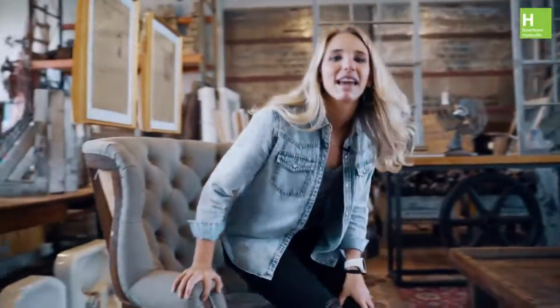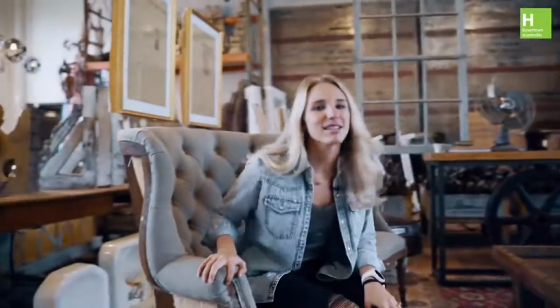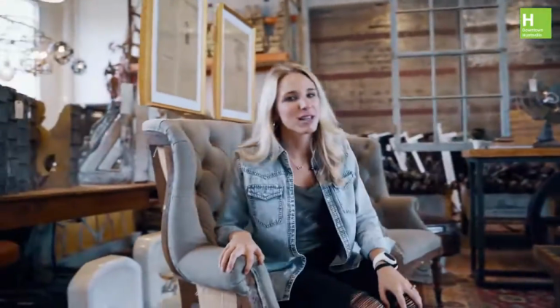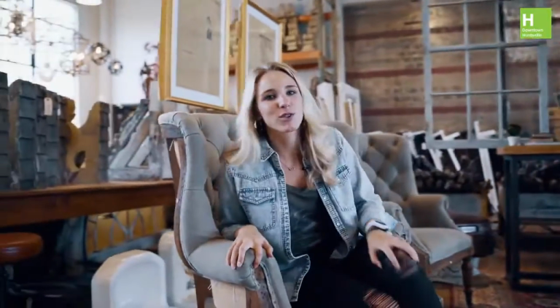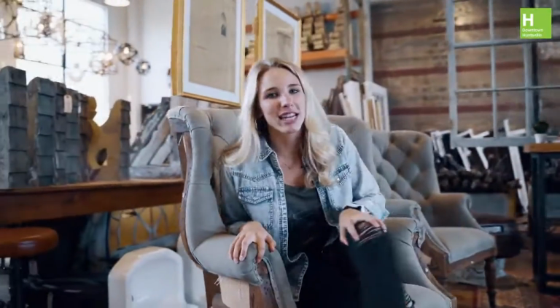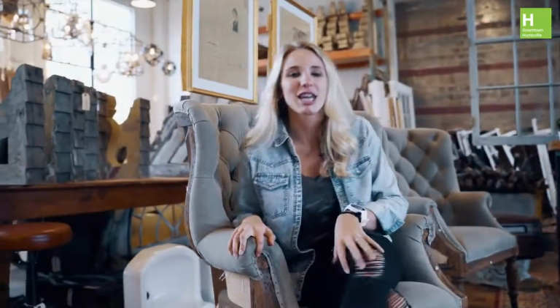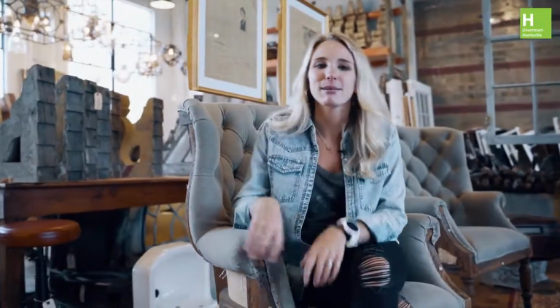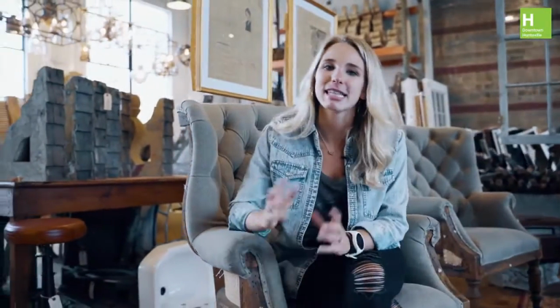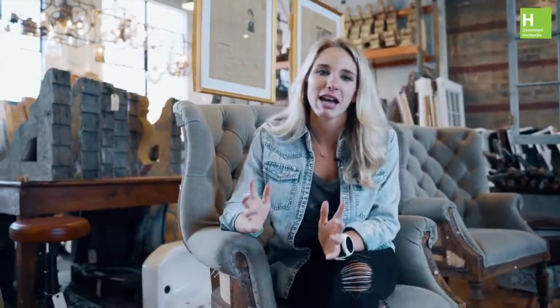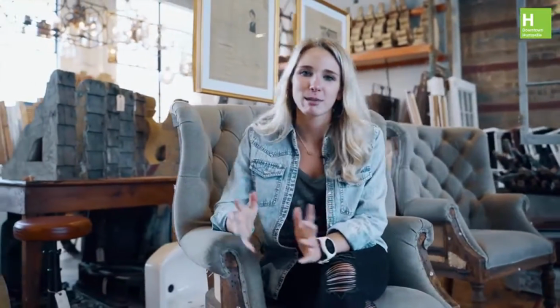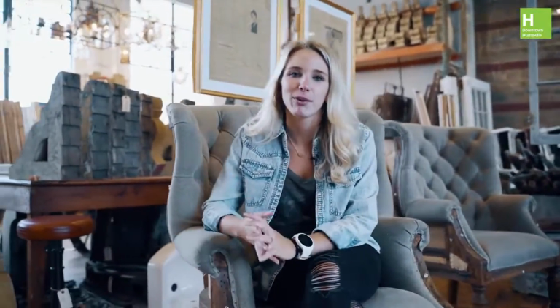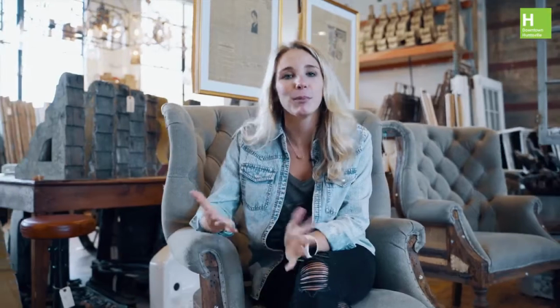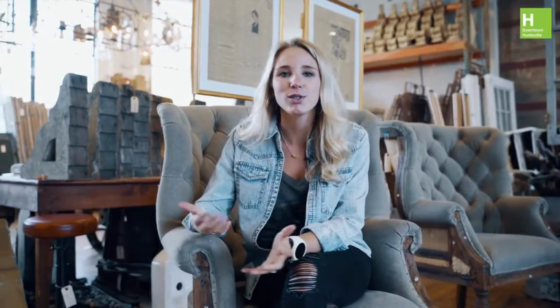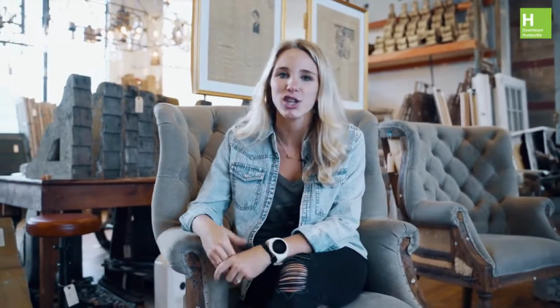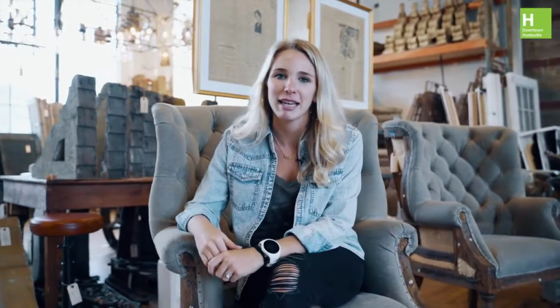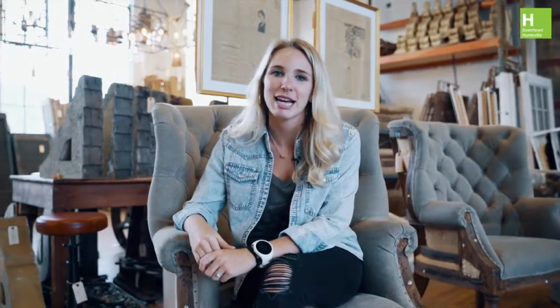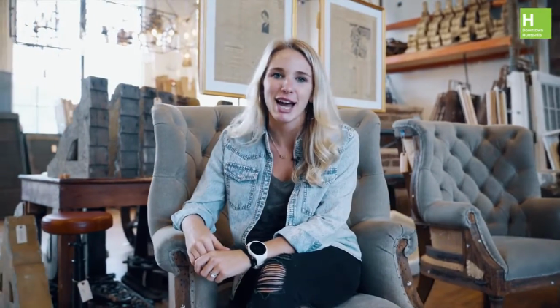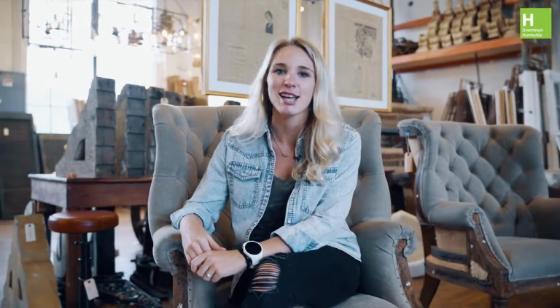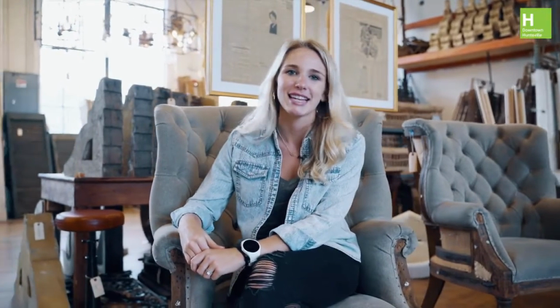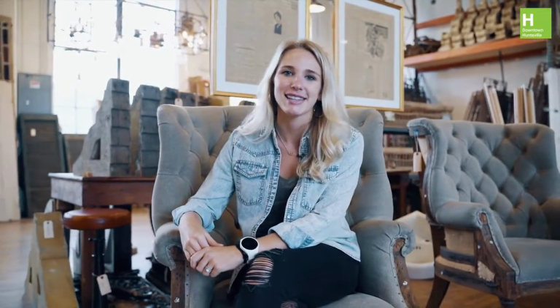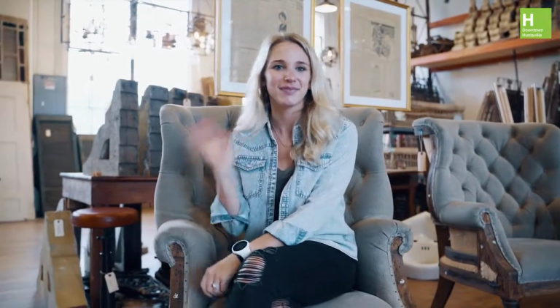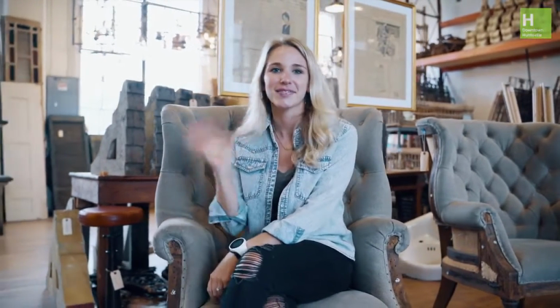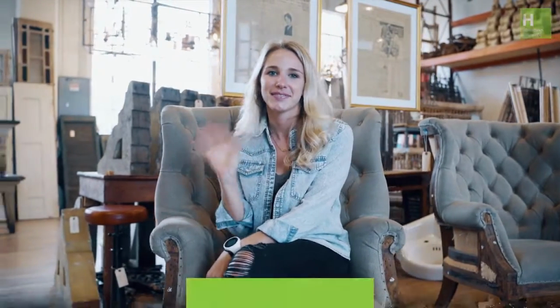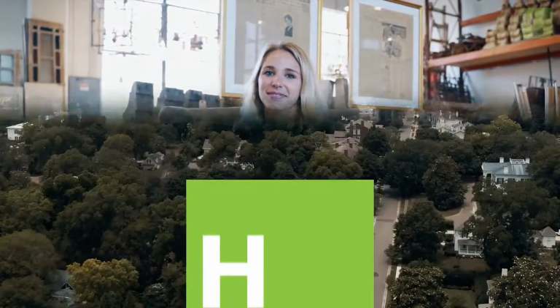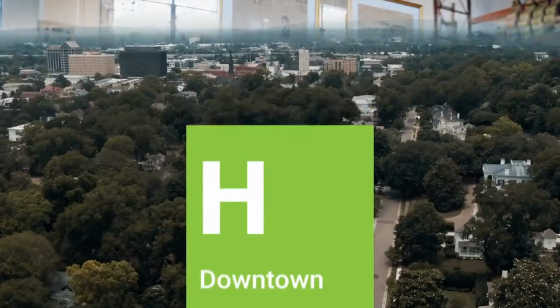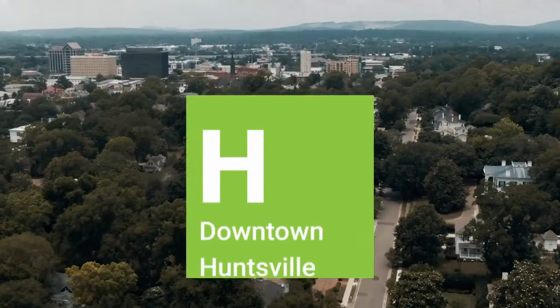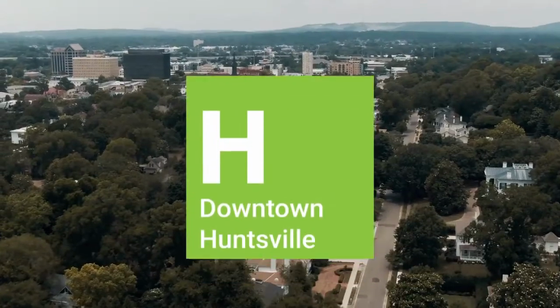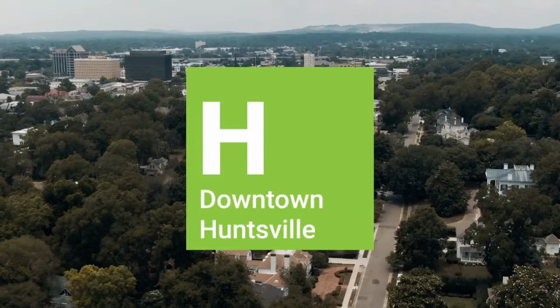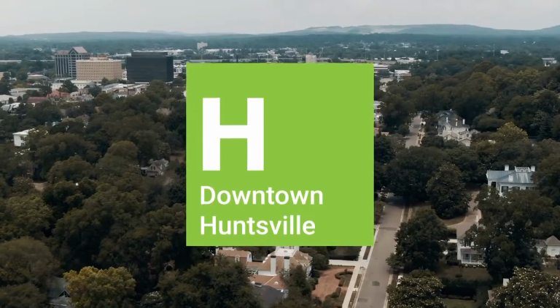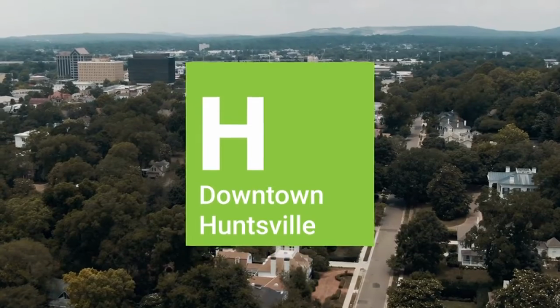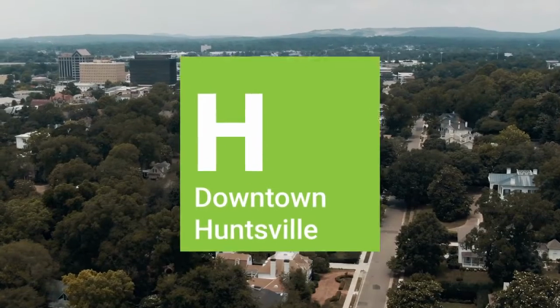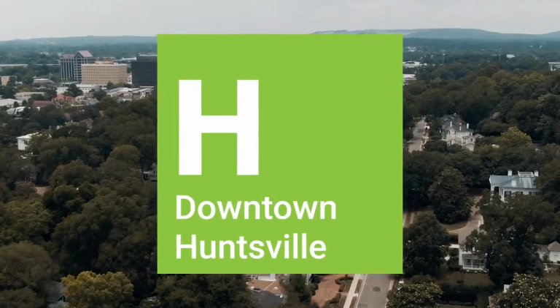Thanks so much for joining us on this month's Downtown Explorer. We hope you enjoy shopping in downtown this holiday season. We'll see you next week. Bye.